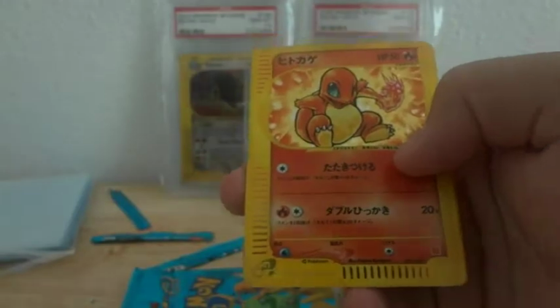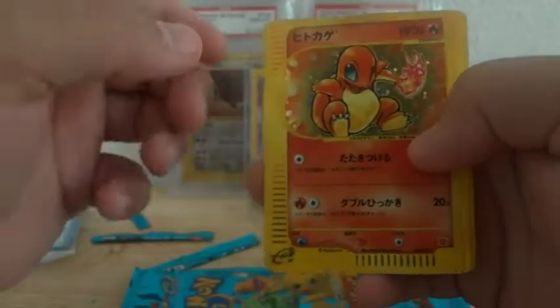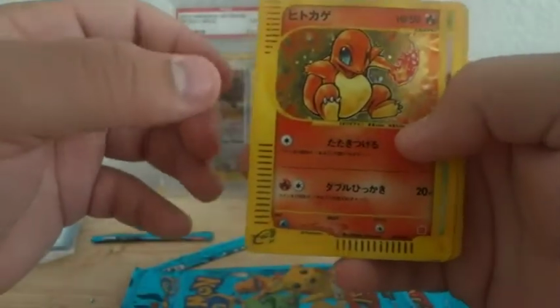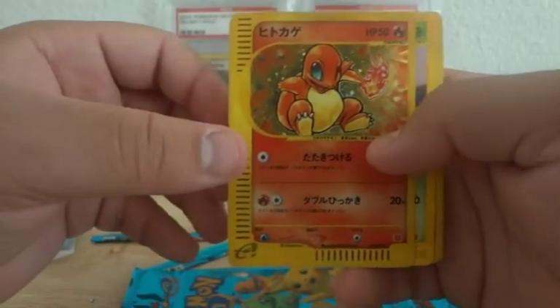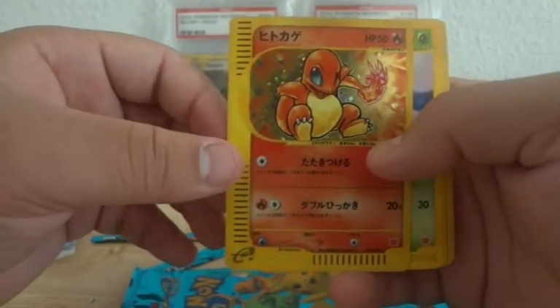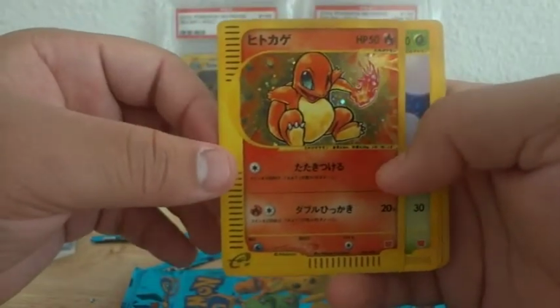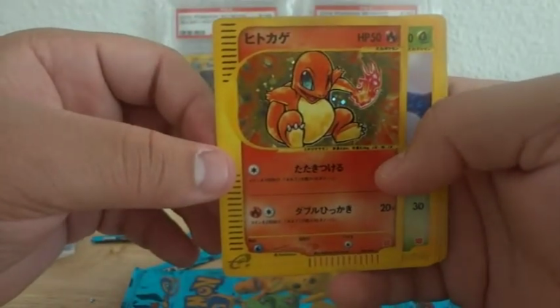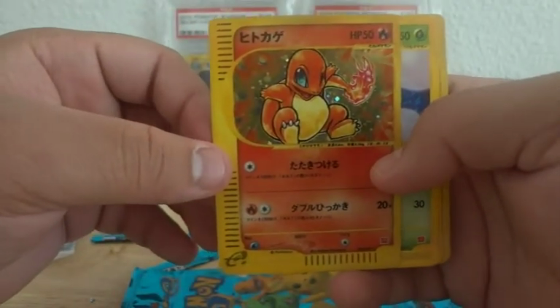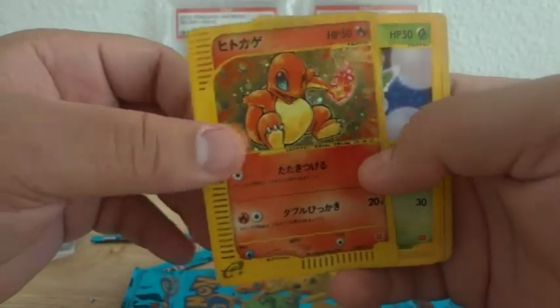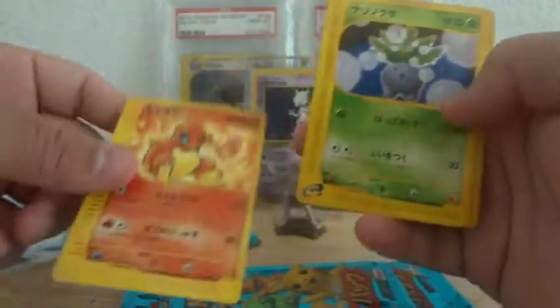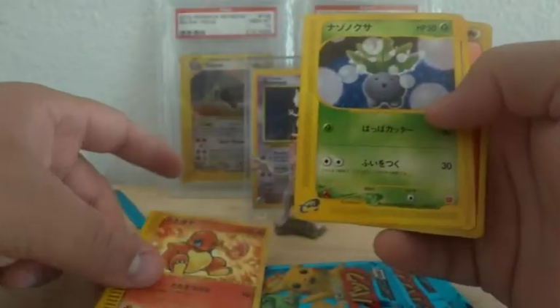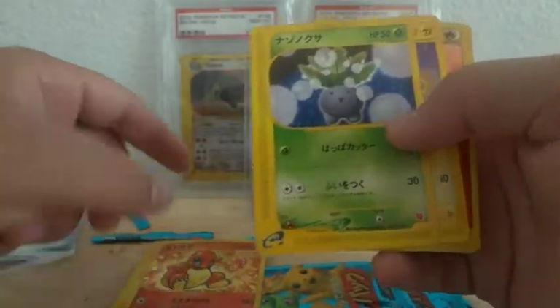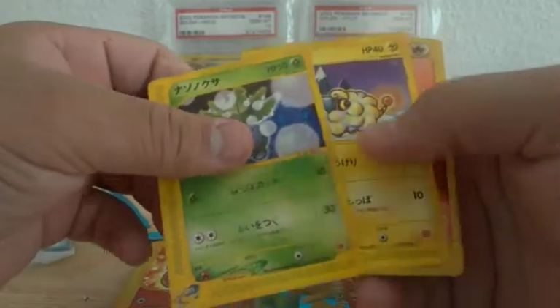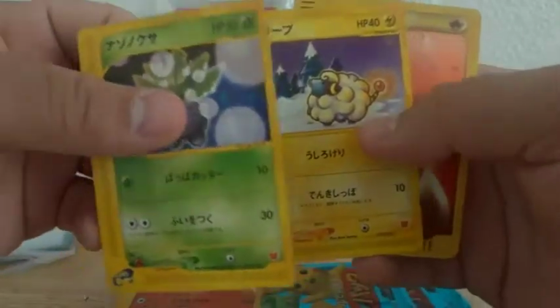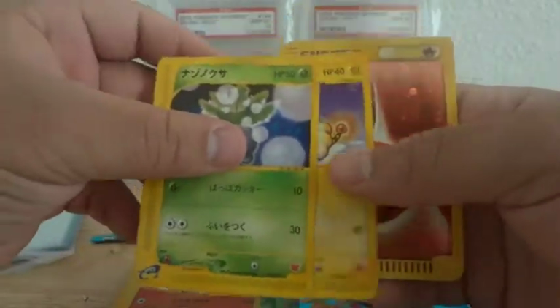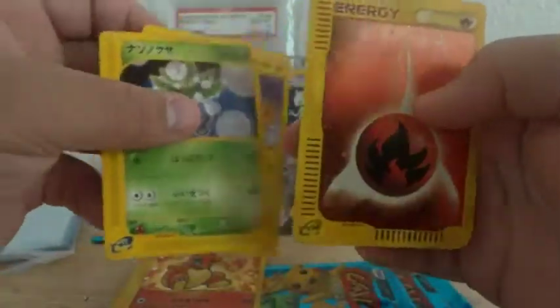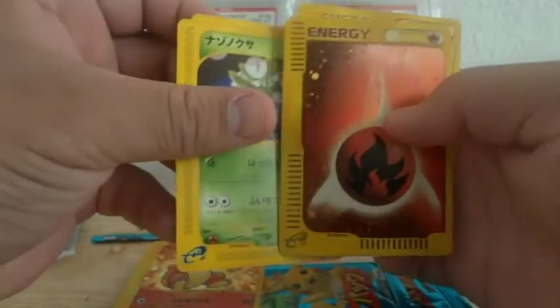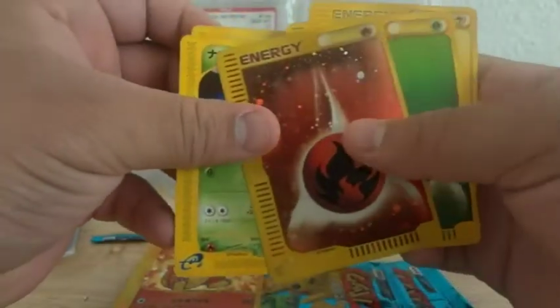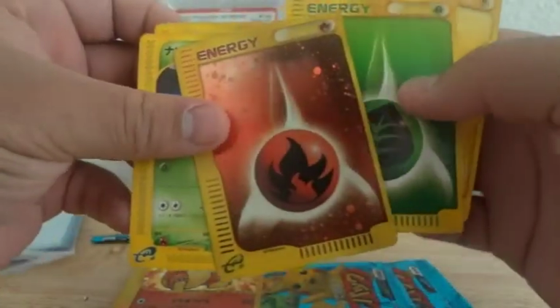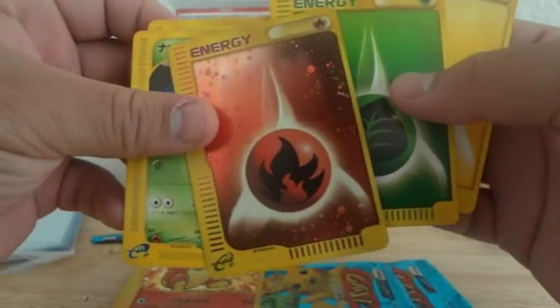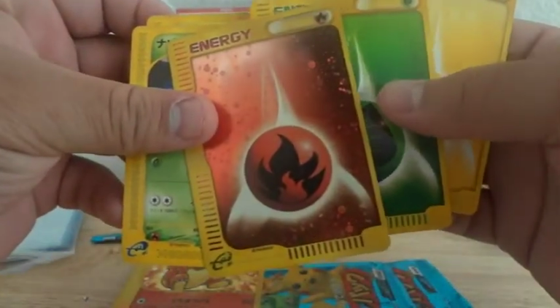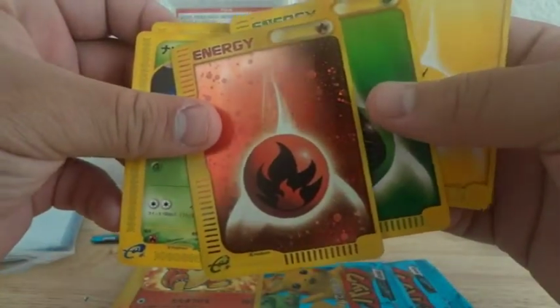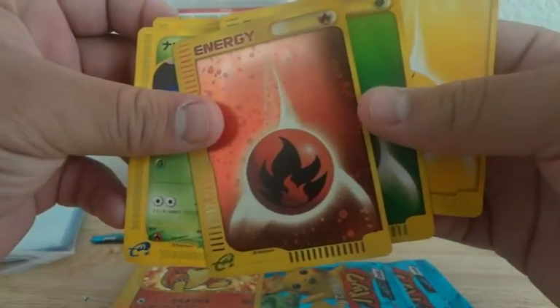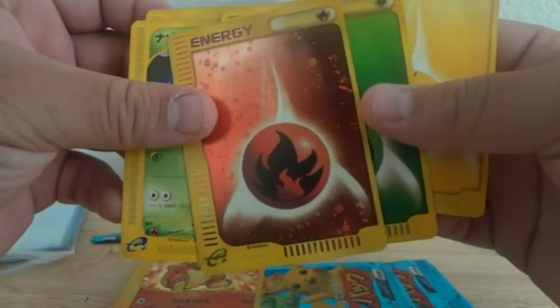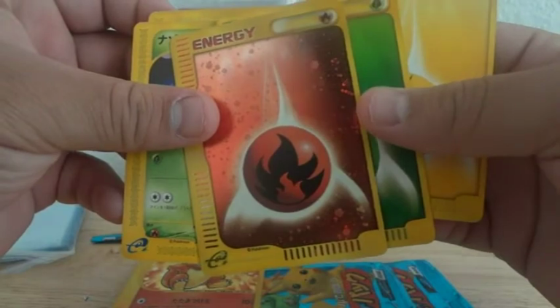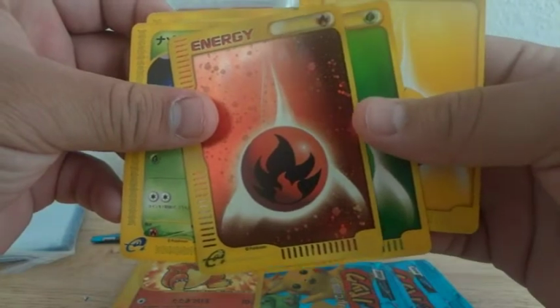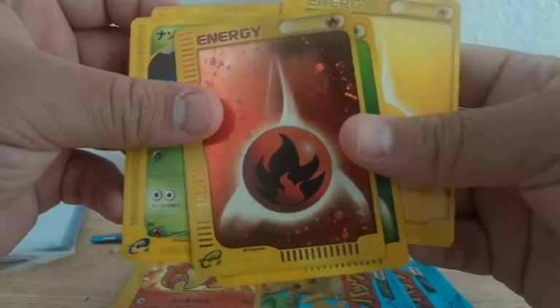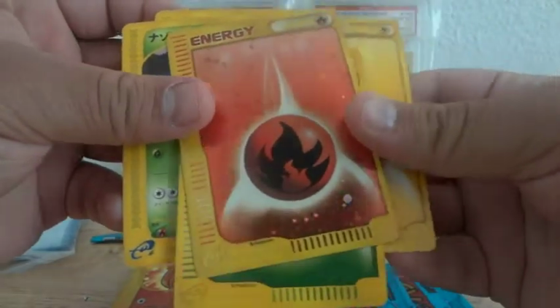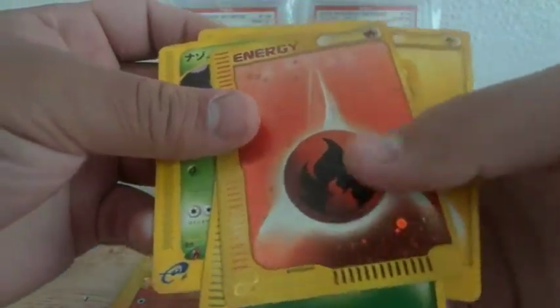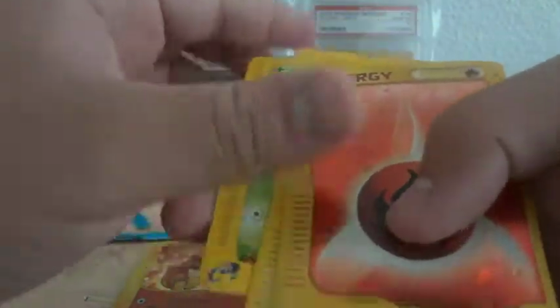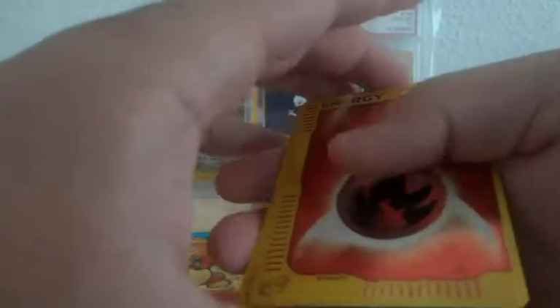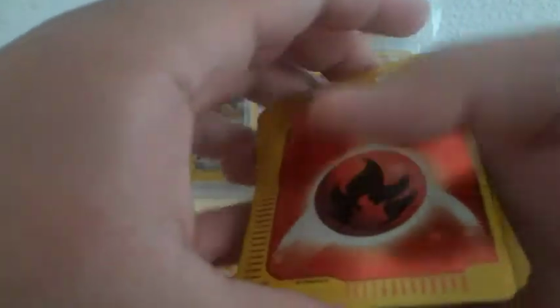We got another Charmander, an Oddish, Mareep, and a Fighting, Leaf — I don't know what that is — and Lightning Energy.